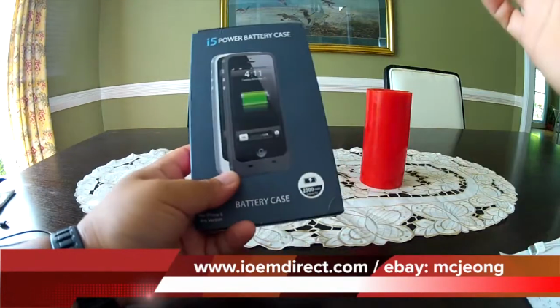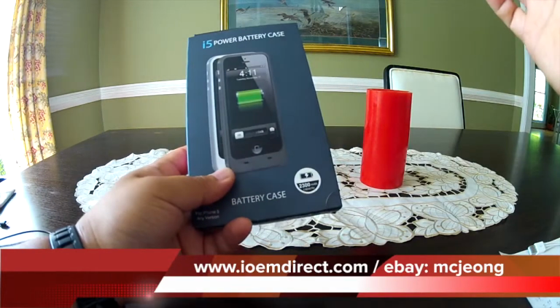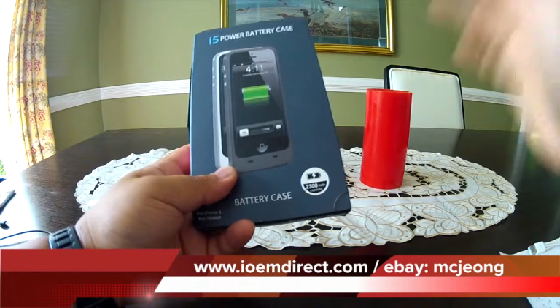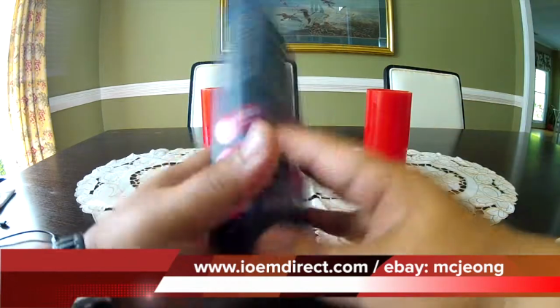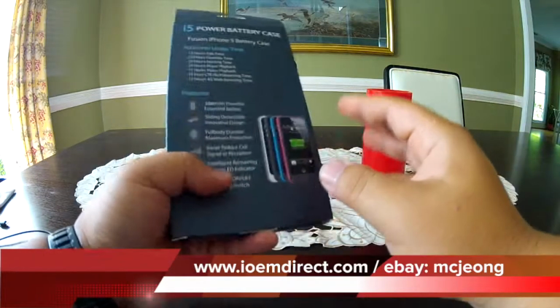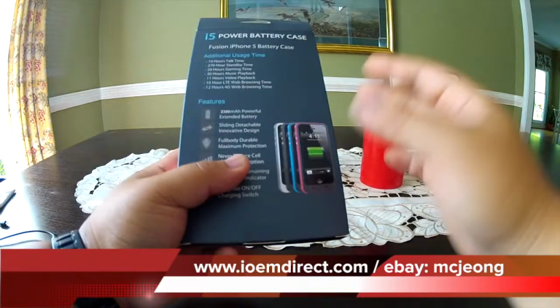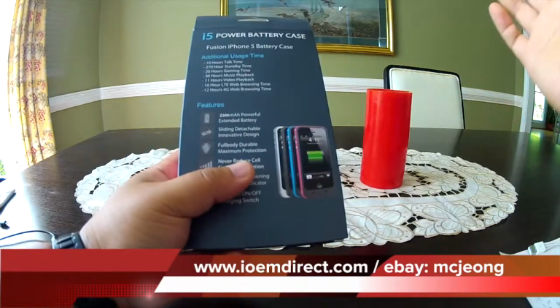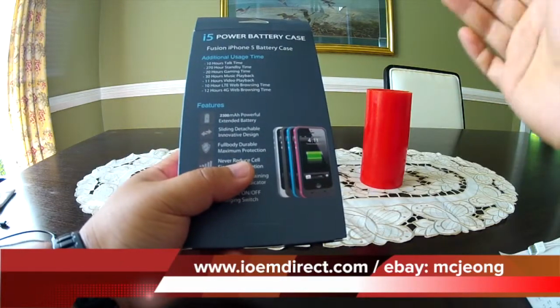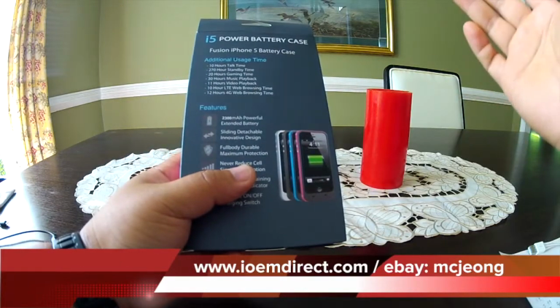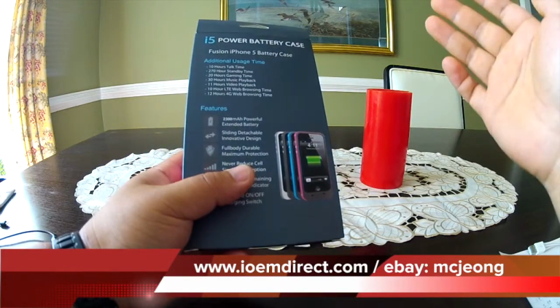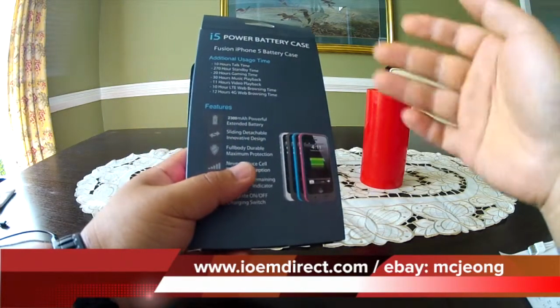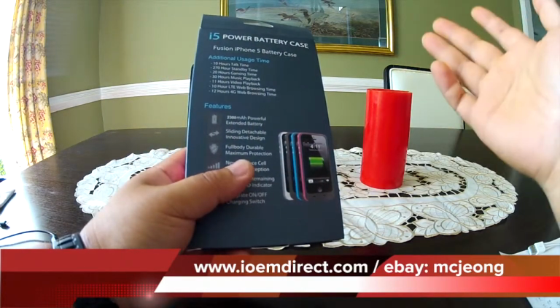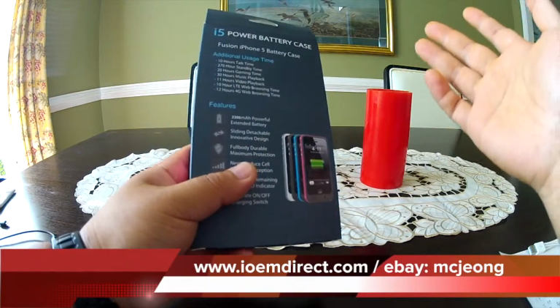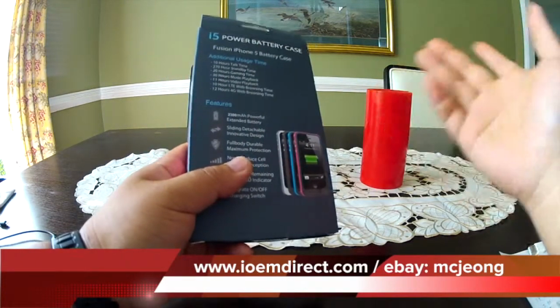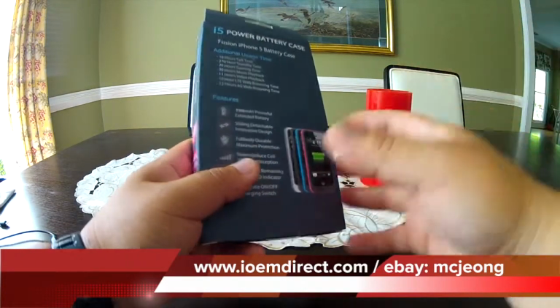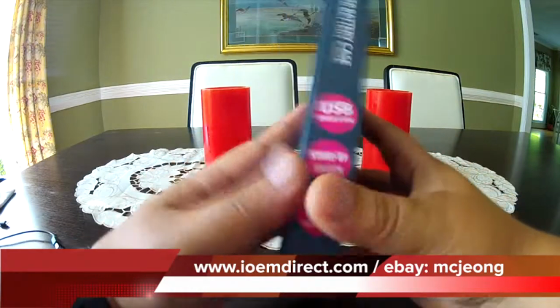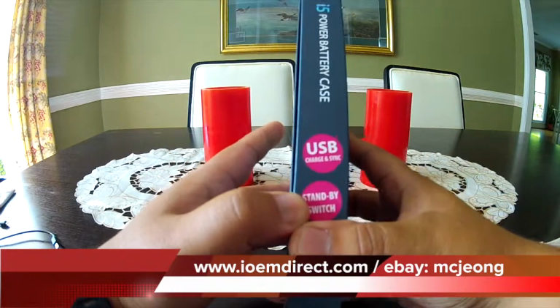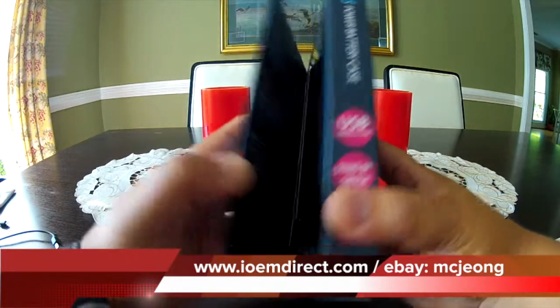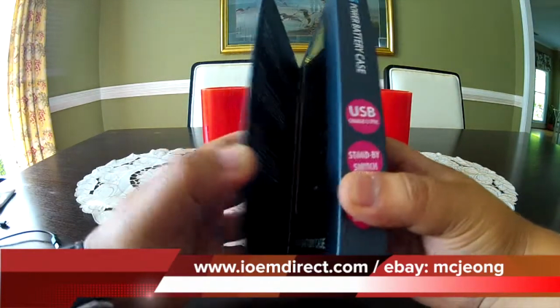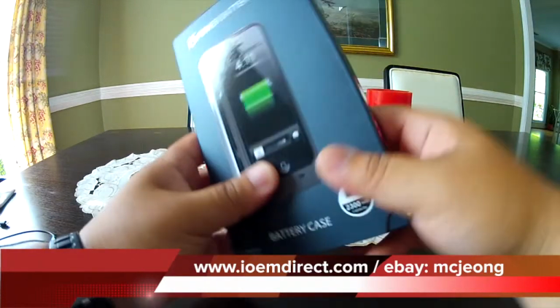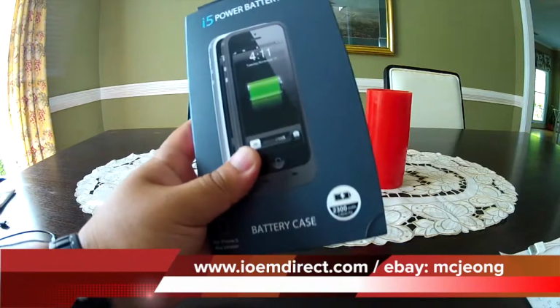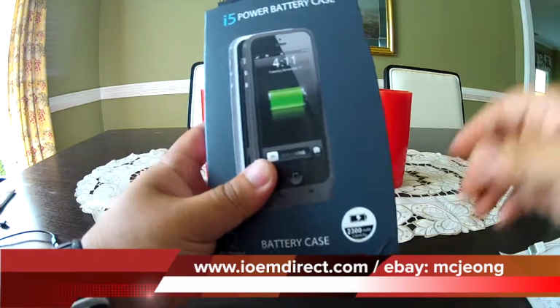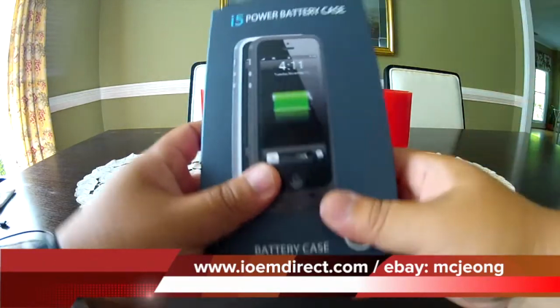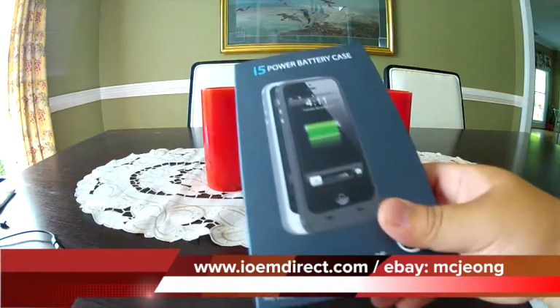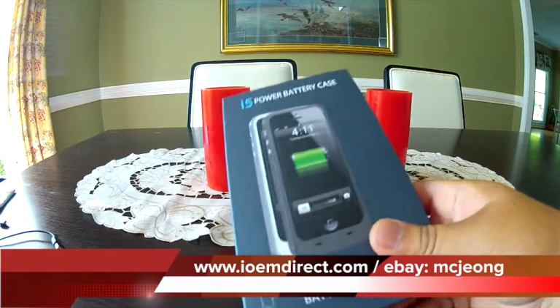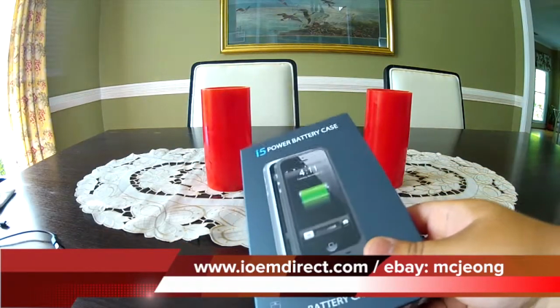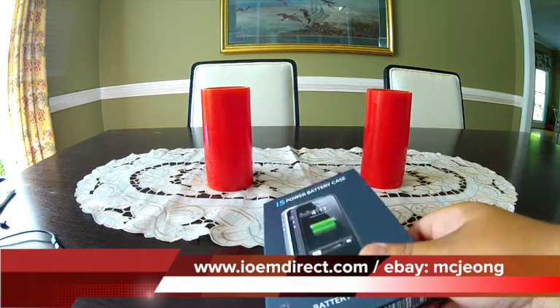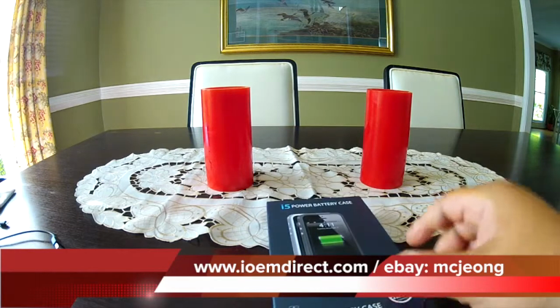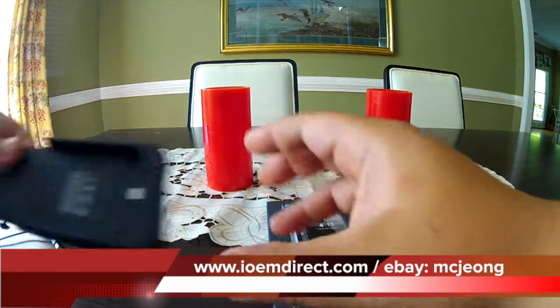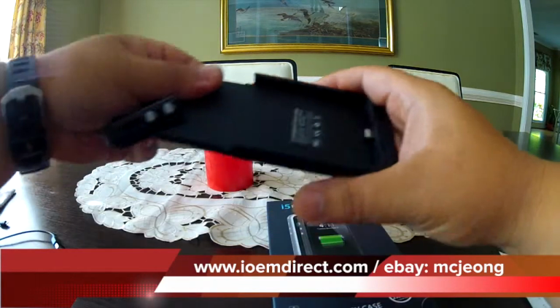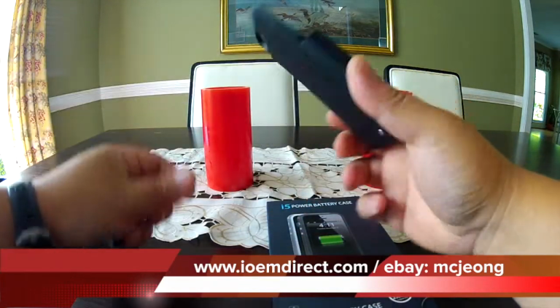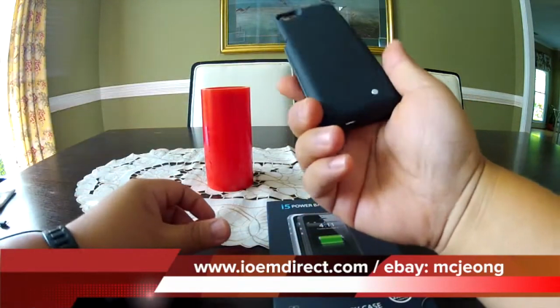Now, 10 hours of talk time and 278 hours standby — that to me isn't real-life numbers. So what we do is we actually test them. And here we have one right here that has been opened.